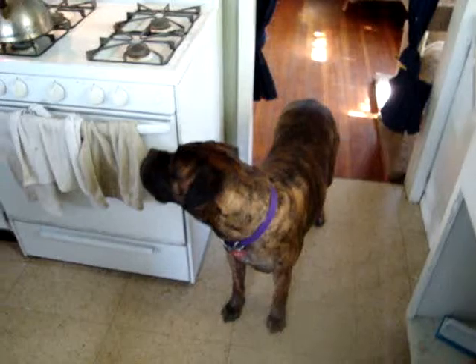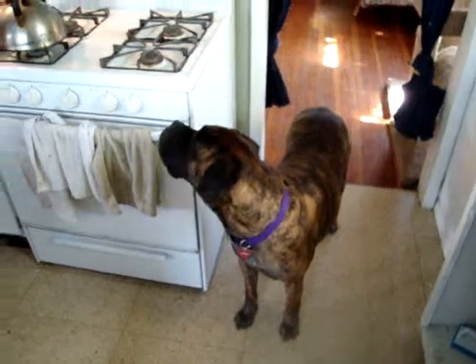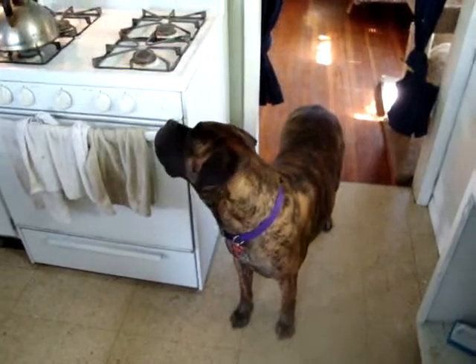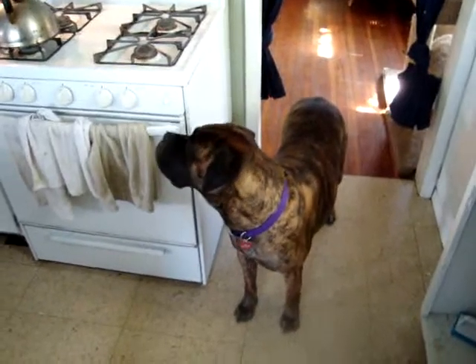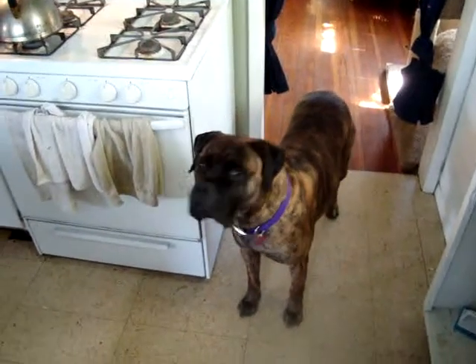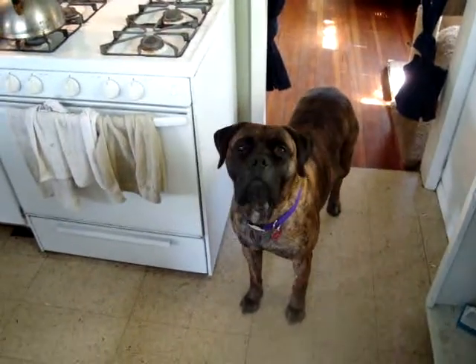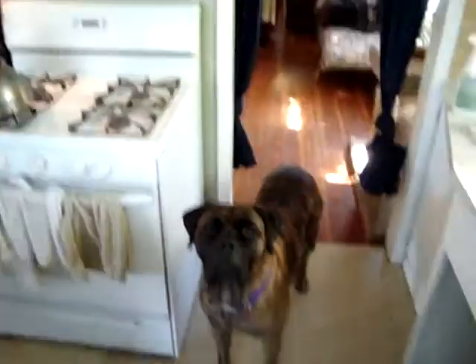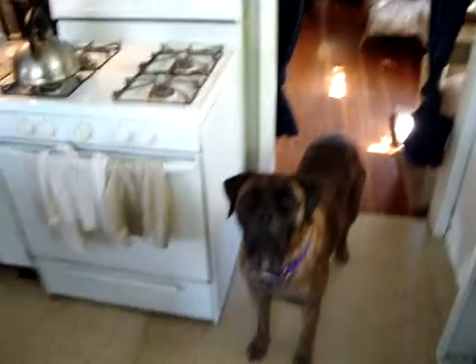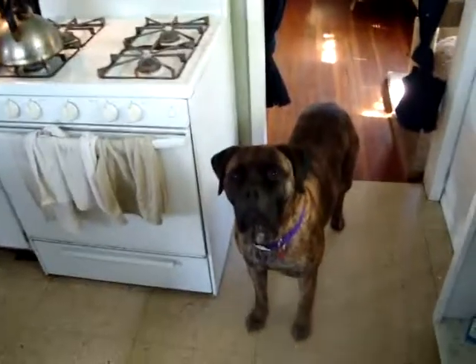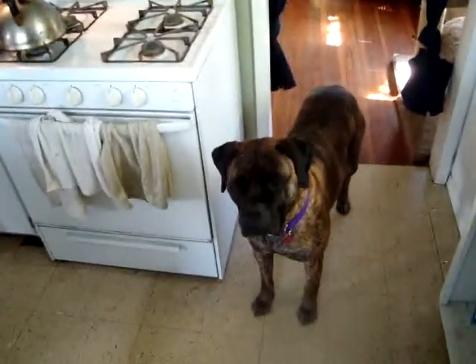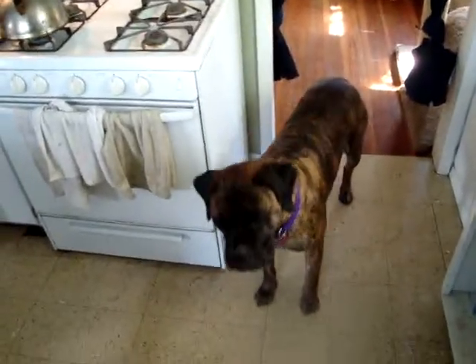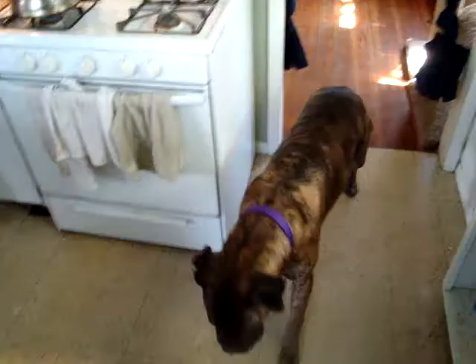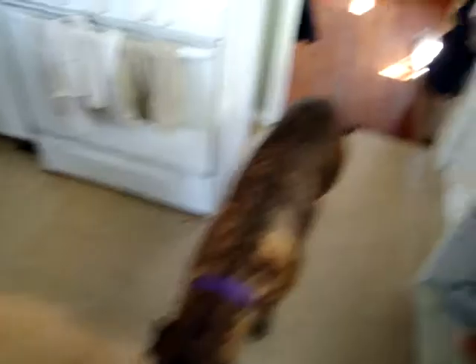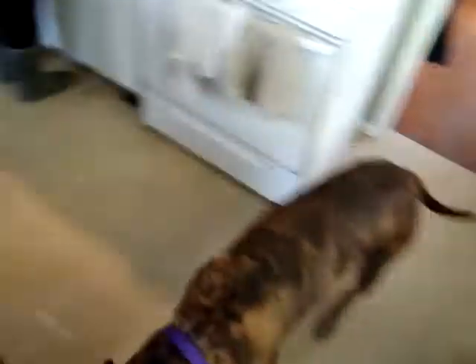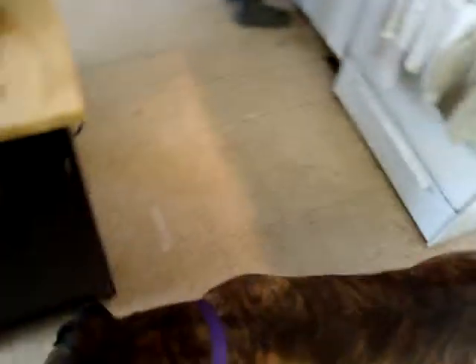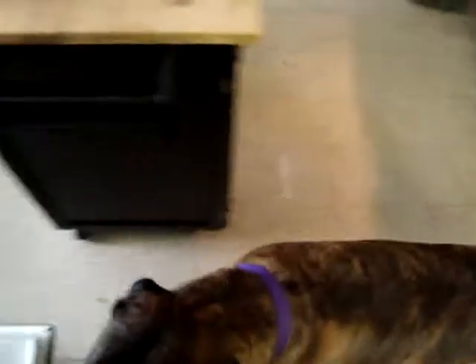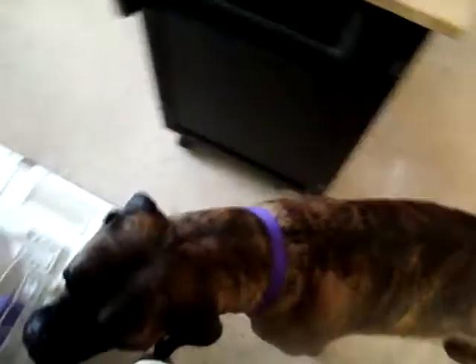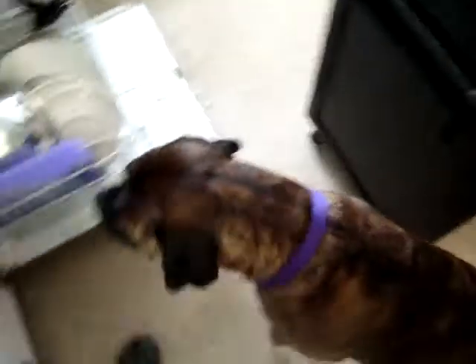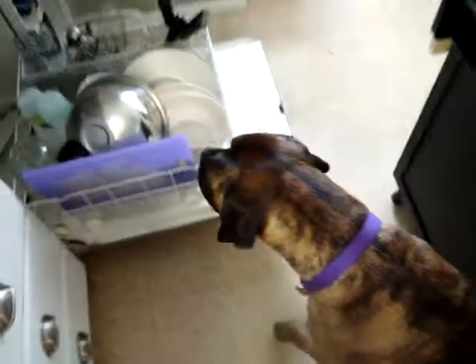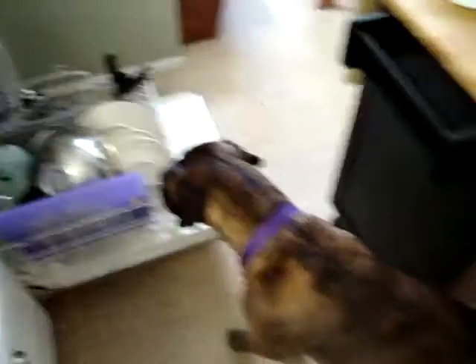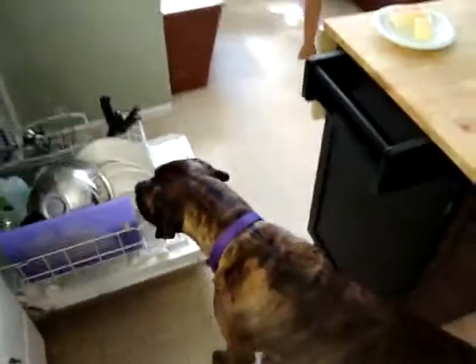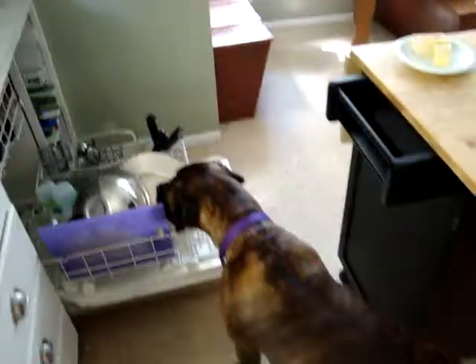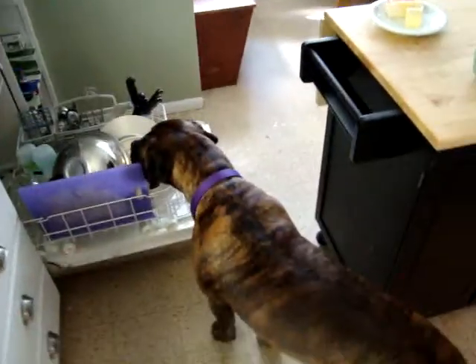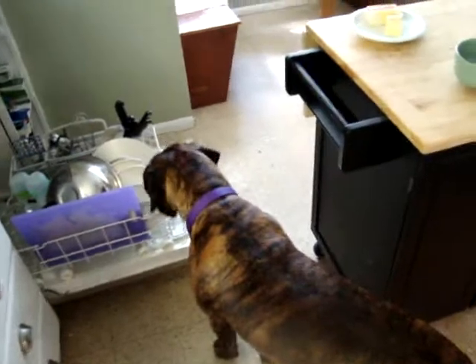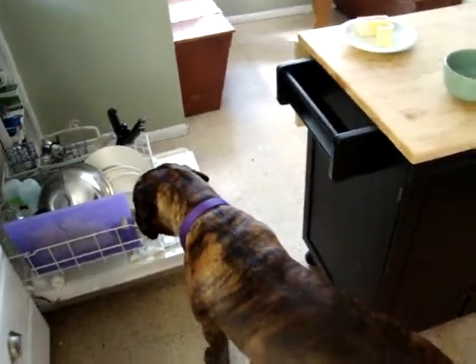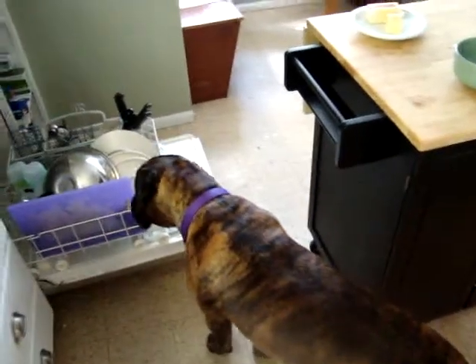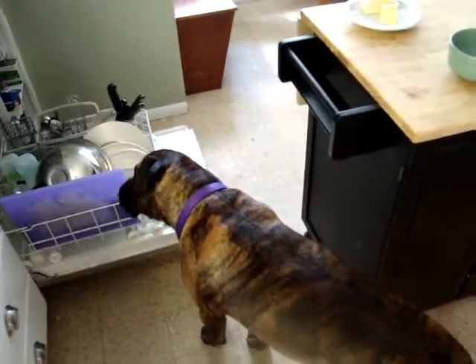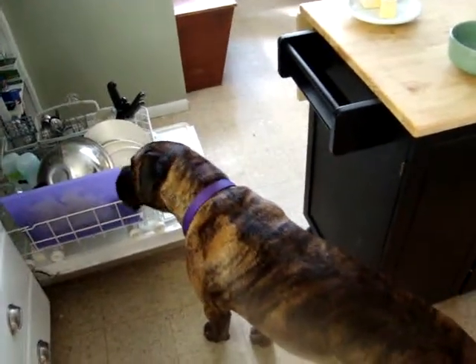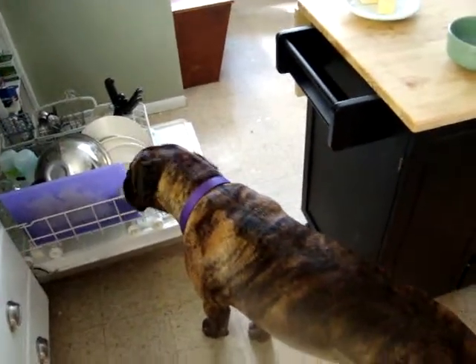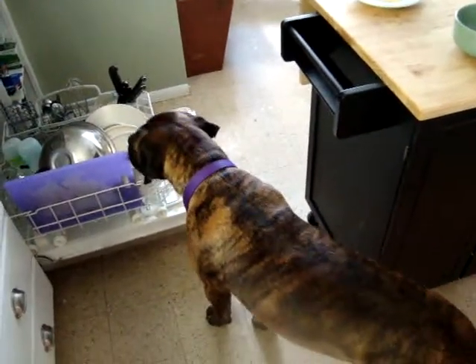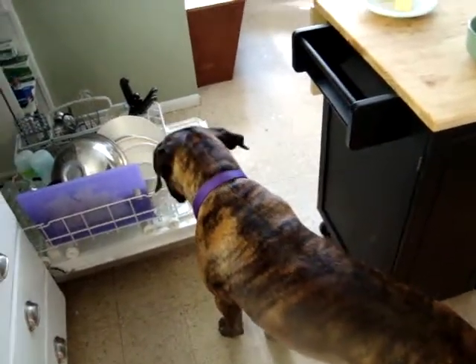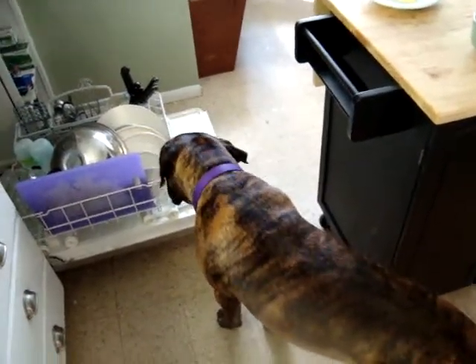All right everybody, it's lunchtime. Our response for our video series so far has been overwhelming, so we're going to keep it up. This one is about how we feed our Bull Mastiff.